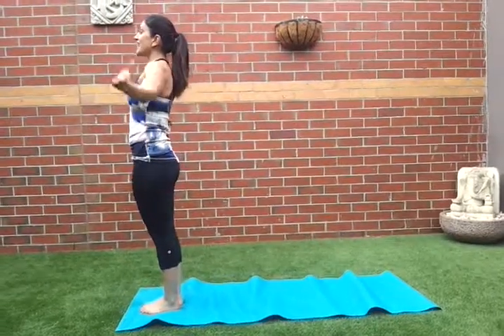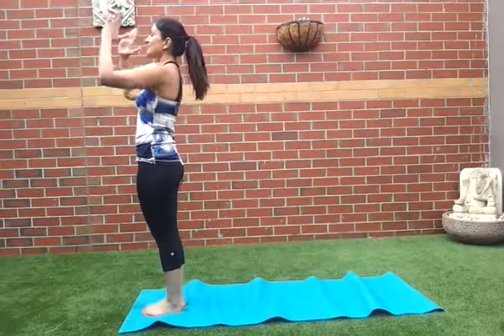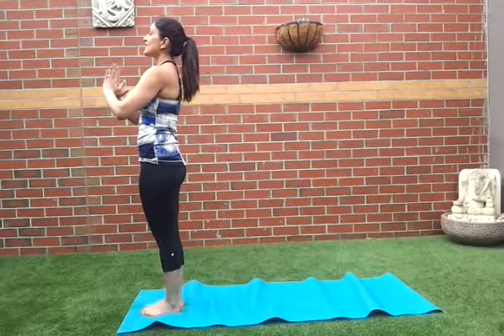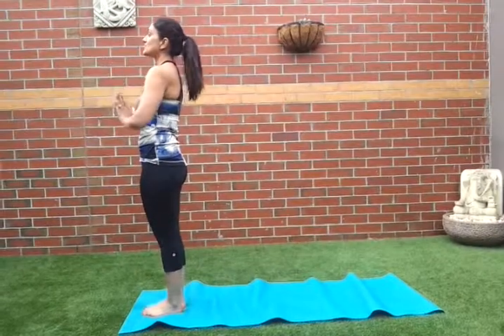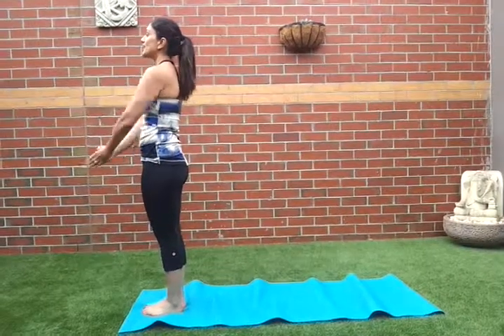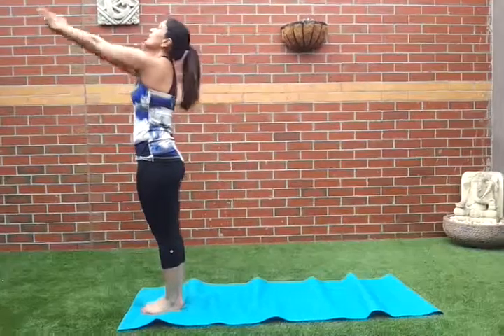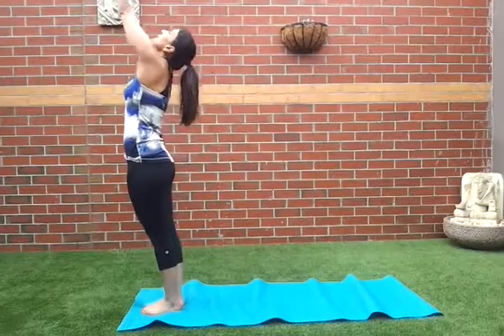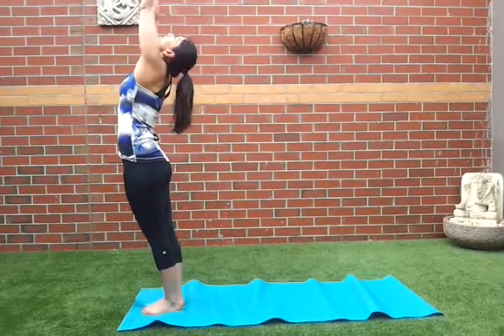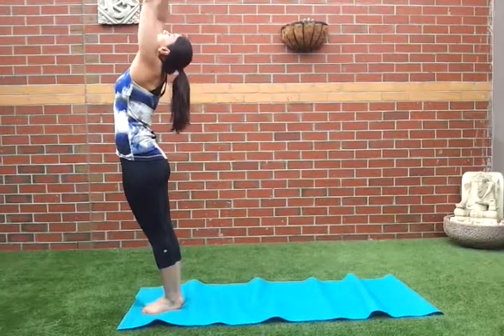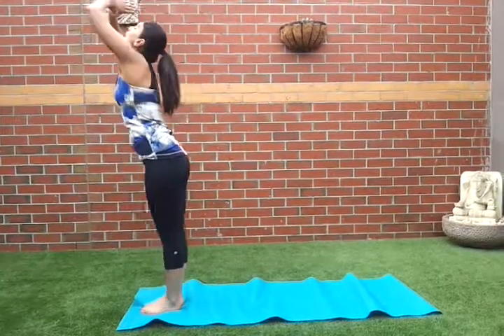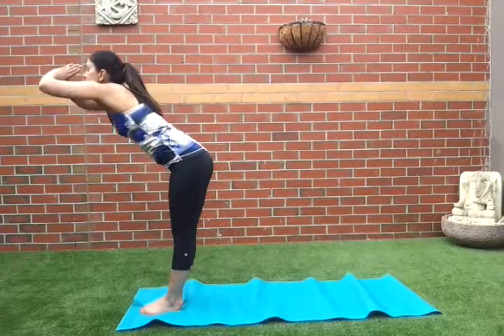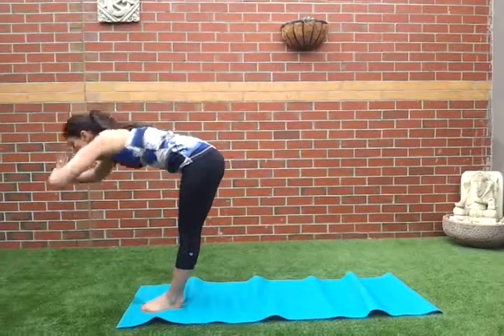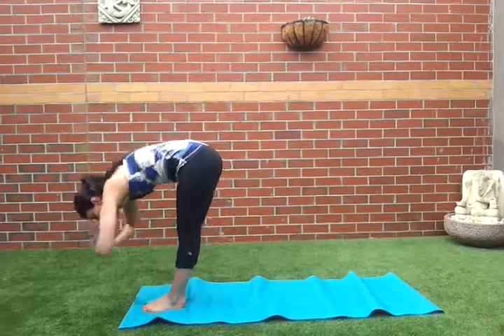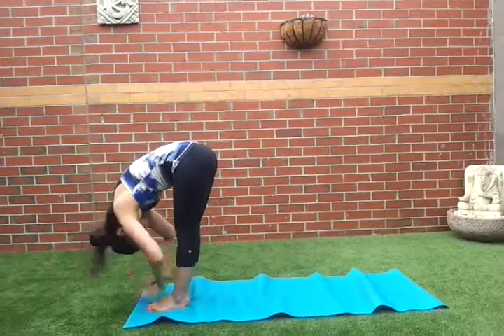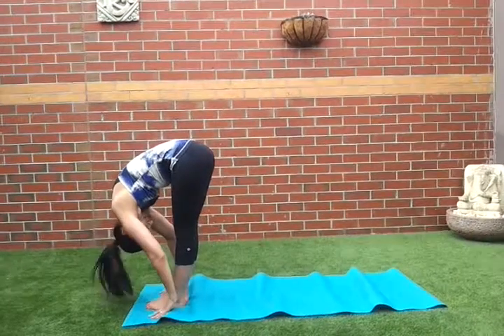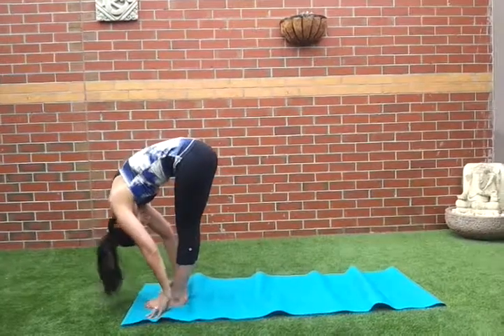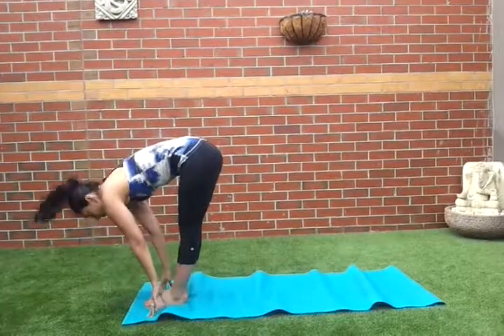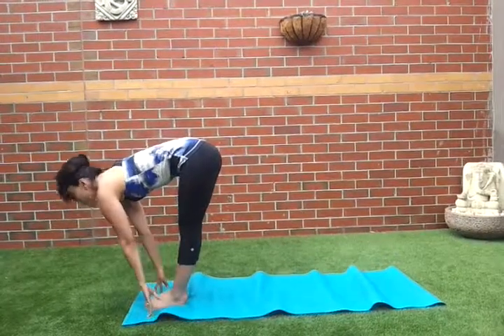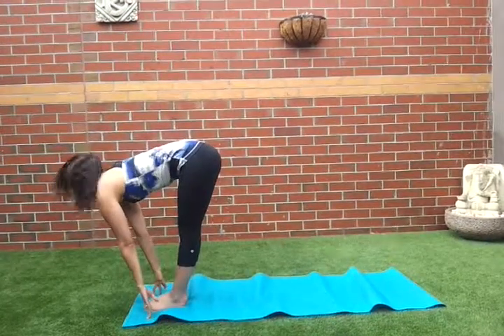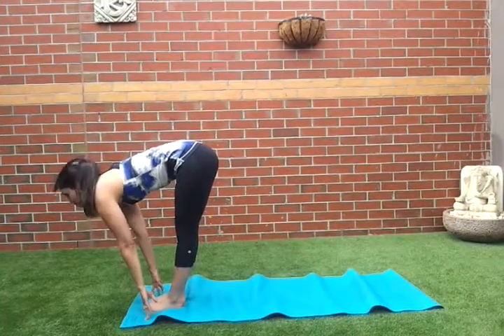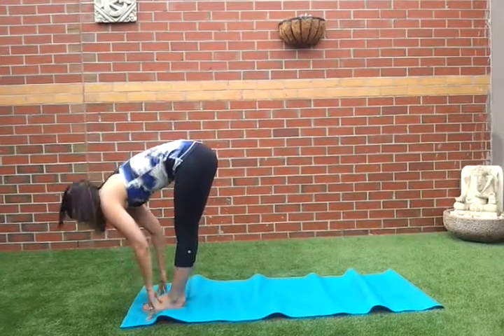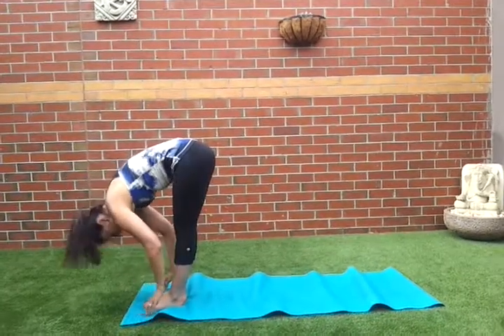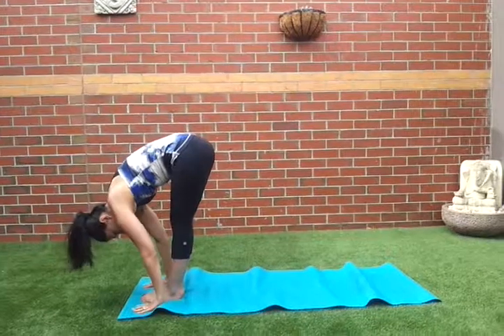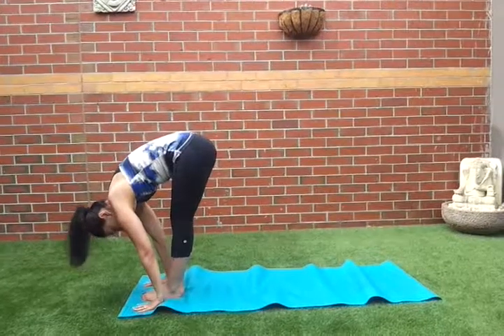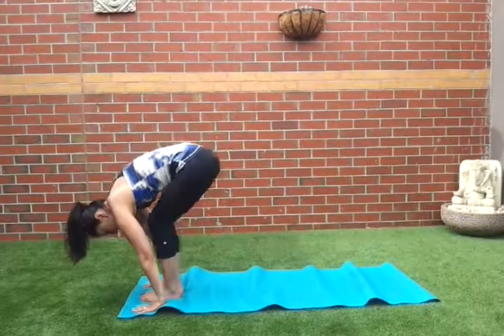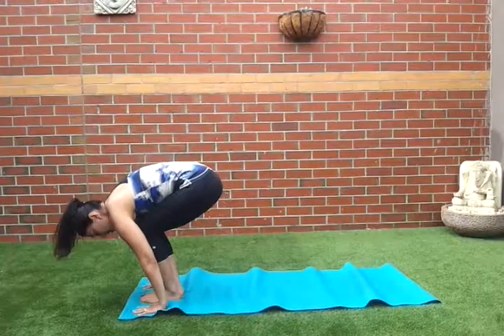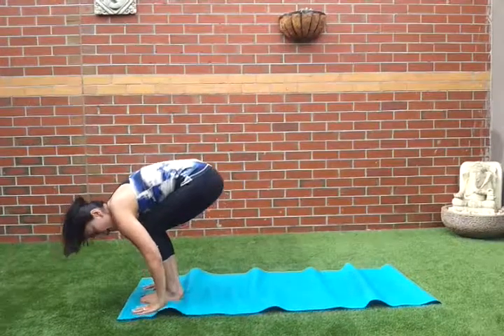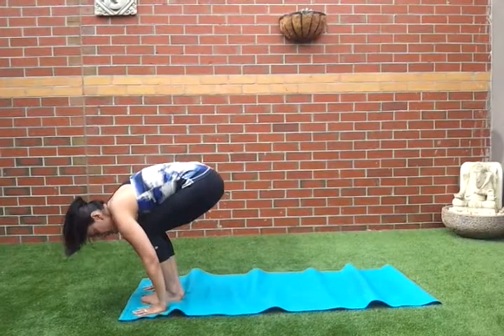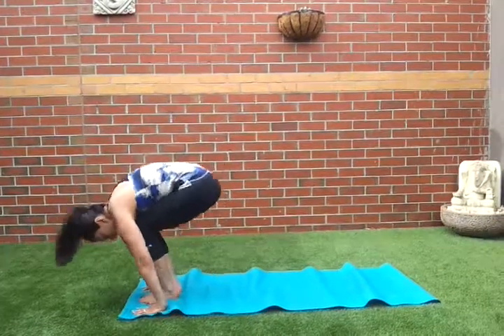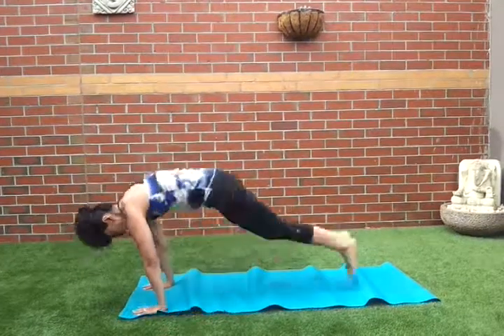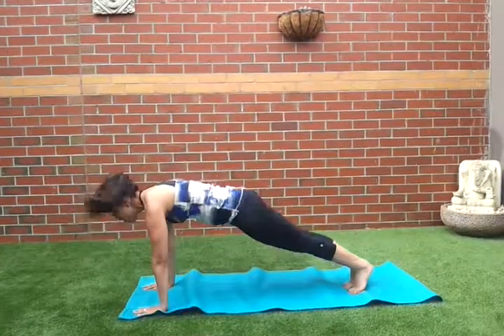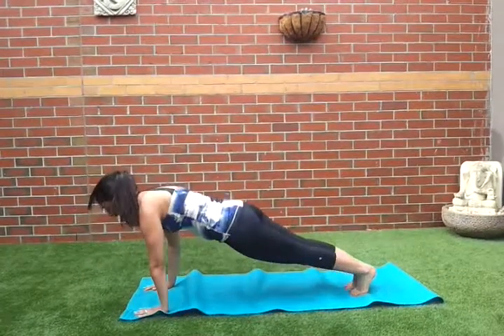Inhale, exhale, hands to prayer. Inhale, reach up, exhale, come down, tuck the neck in. Inhale, length of the spine. Exhale, tuck the neck in, bend the knees, put your hands flat on the mat, jump back.